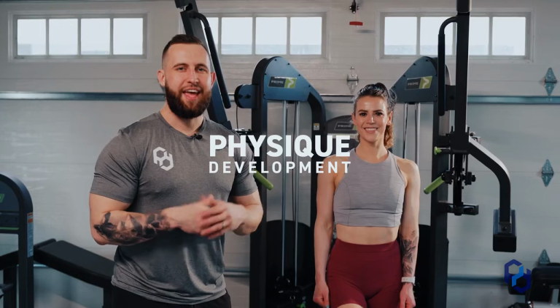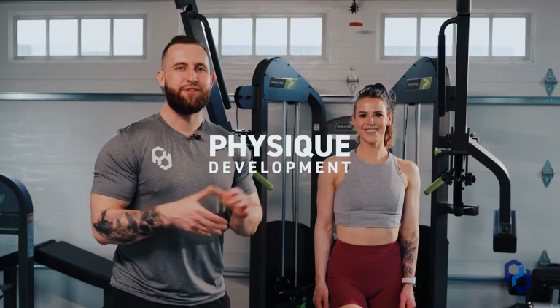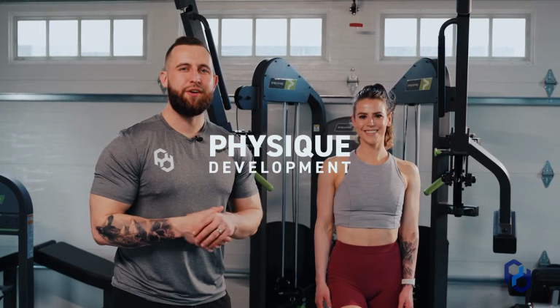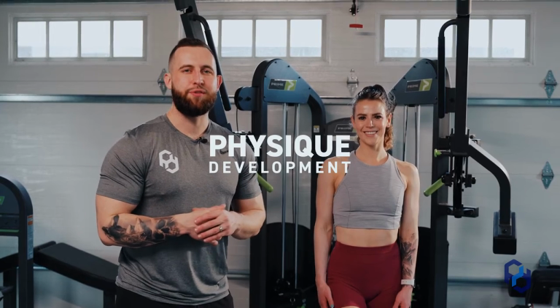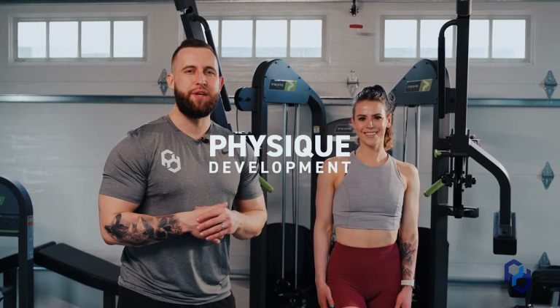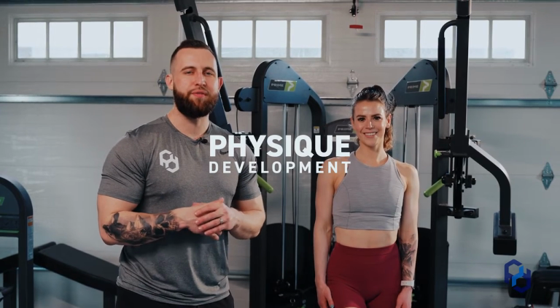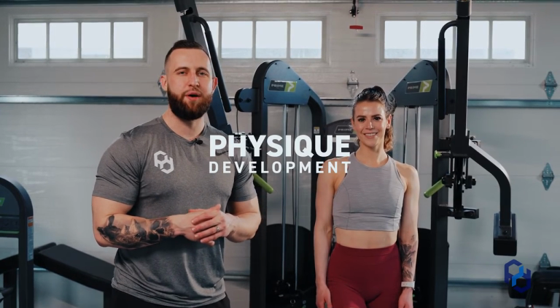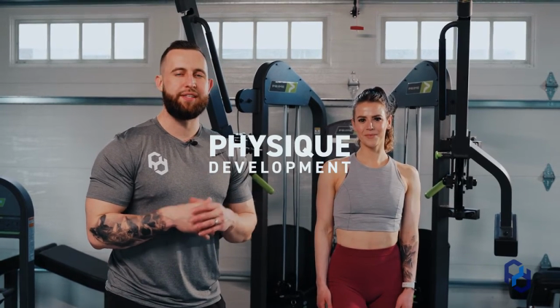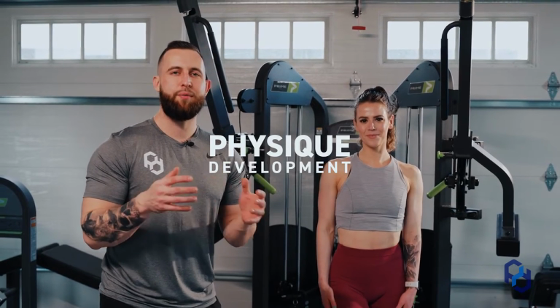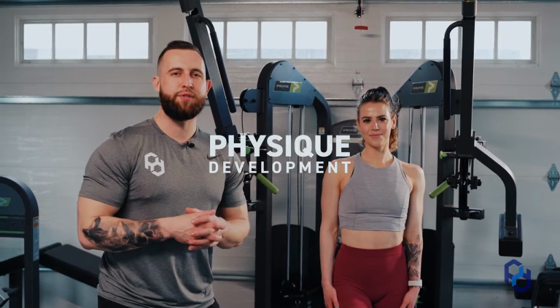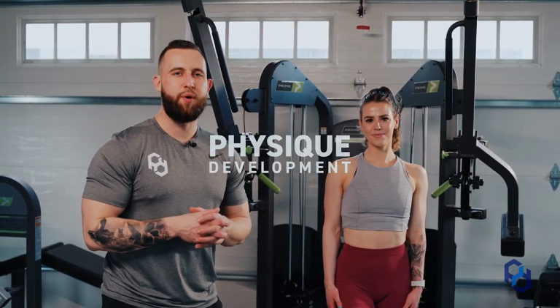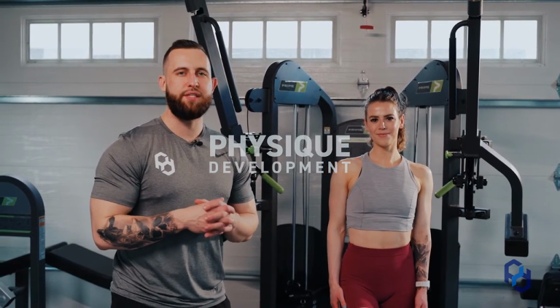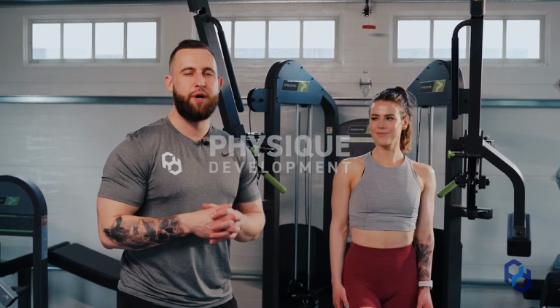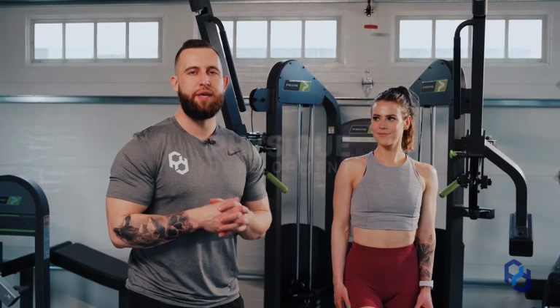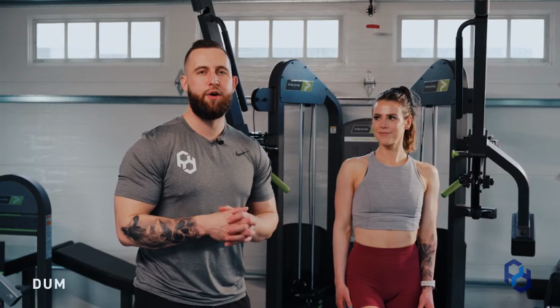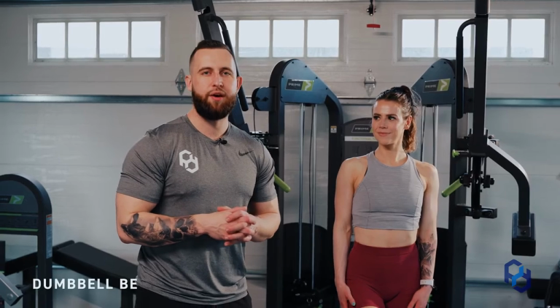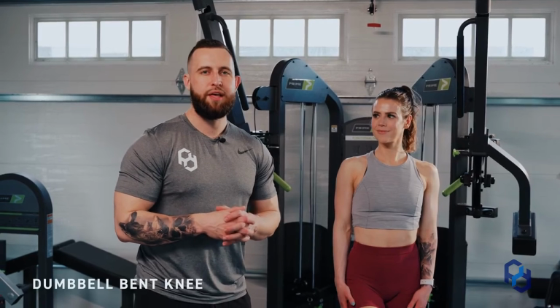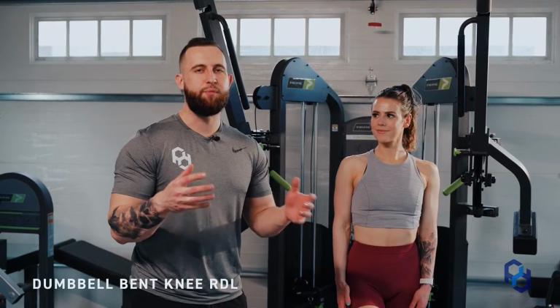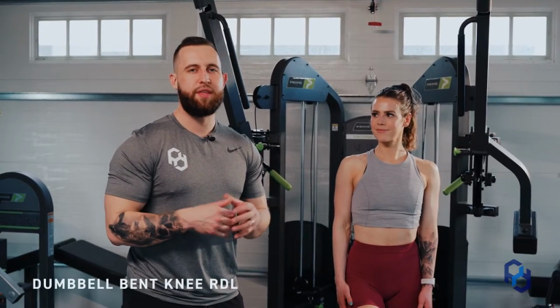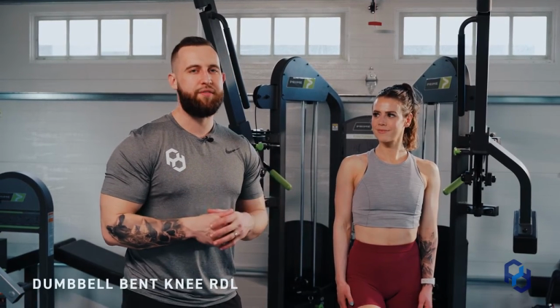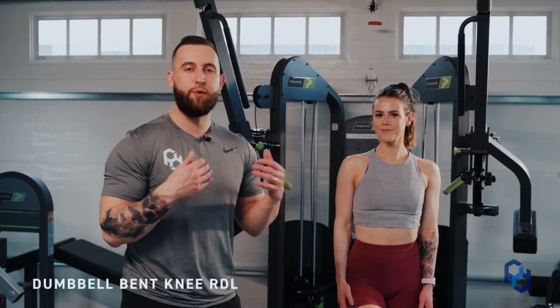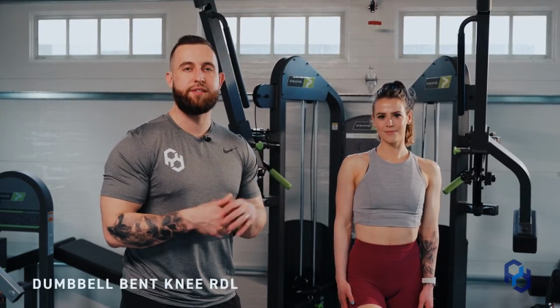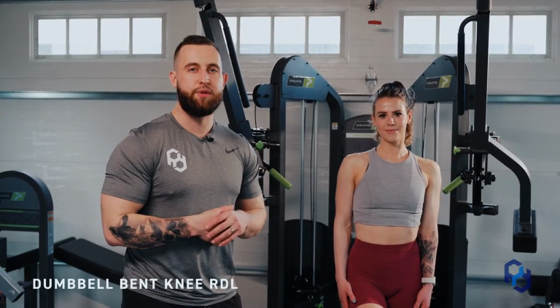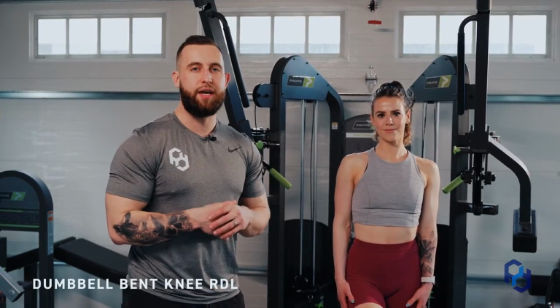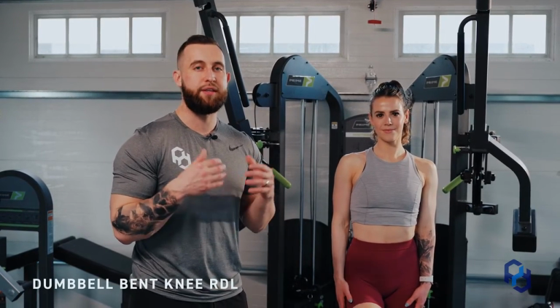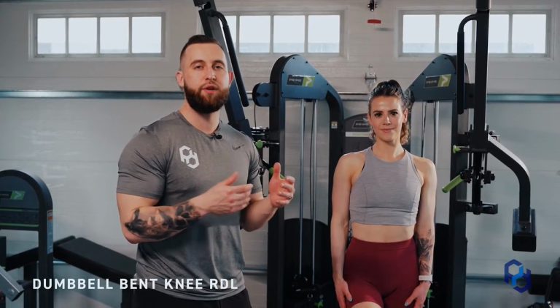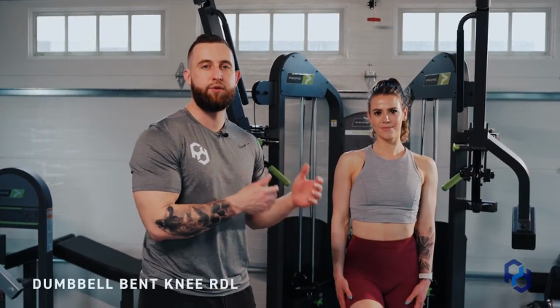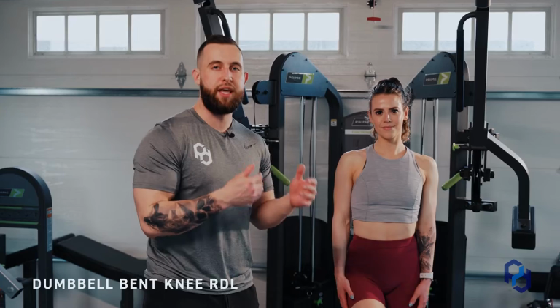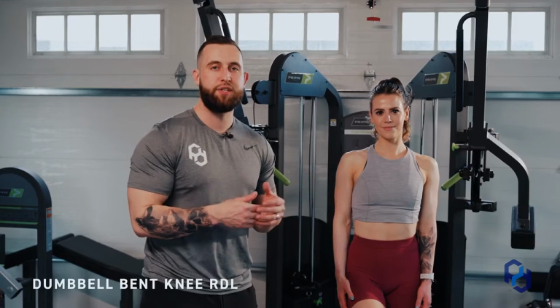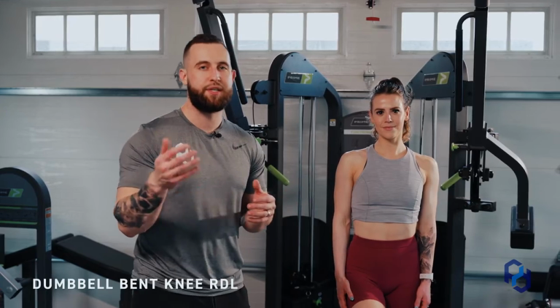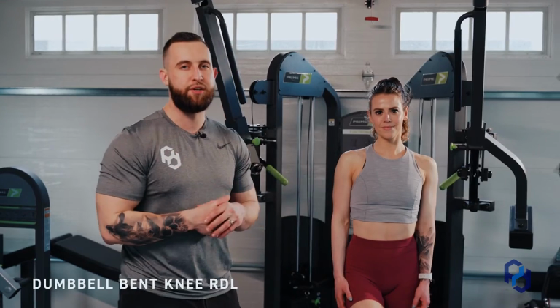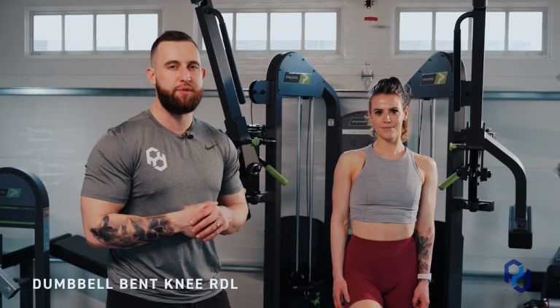Hey guys, Coach Alex and Coach Sue here with Physique Development. Today we are going to go over the Dumbbell Bent Knee RDL. This is a movement that we have had great success with in our clients in targeting their glutes and hamstrings, and I'm excited to share that with you today.